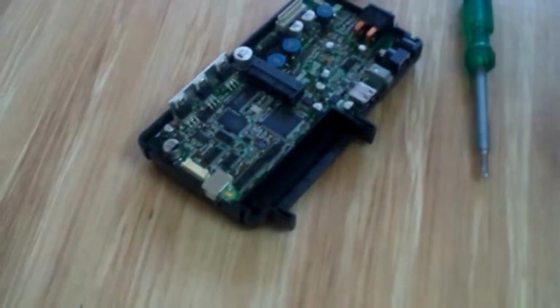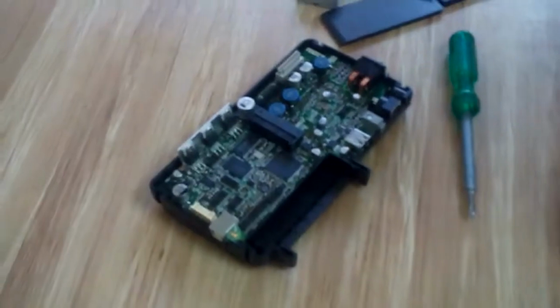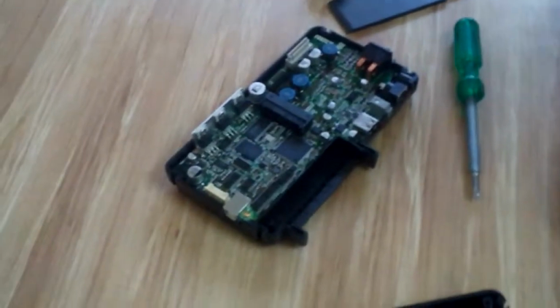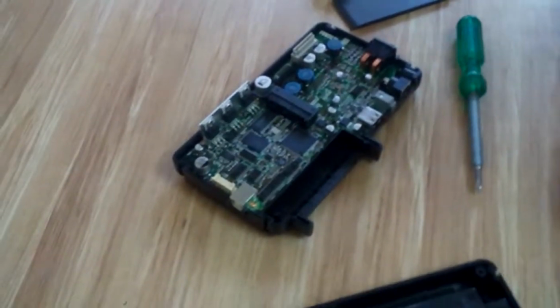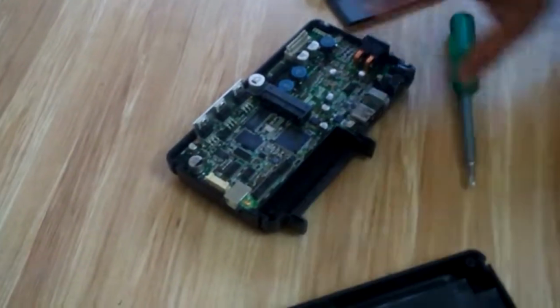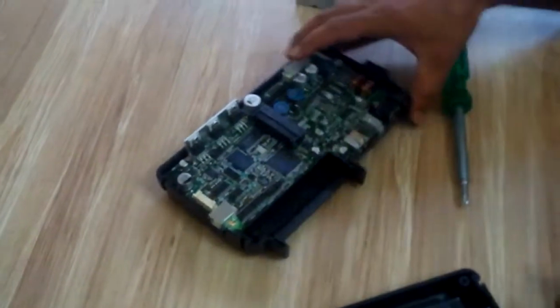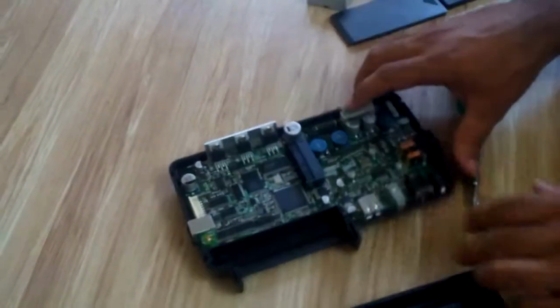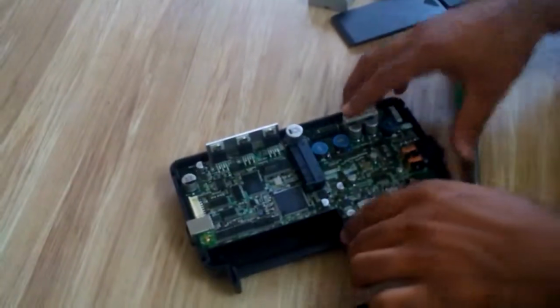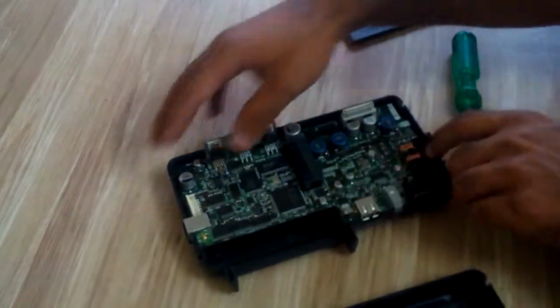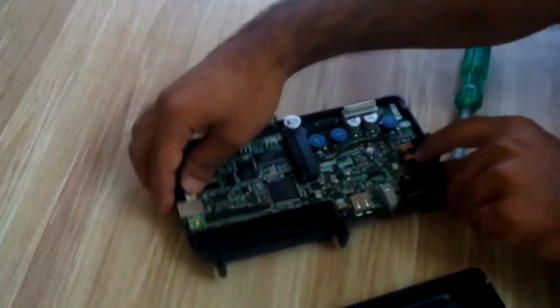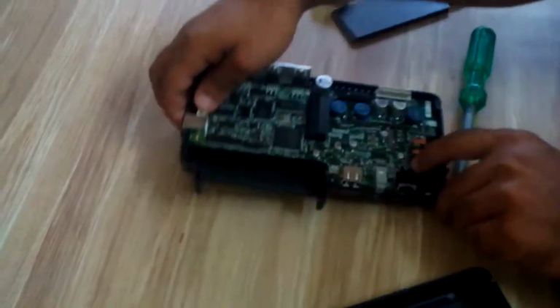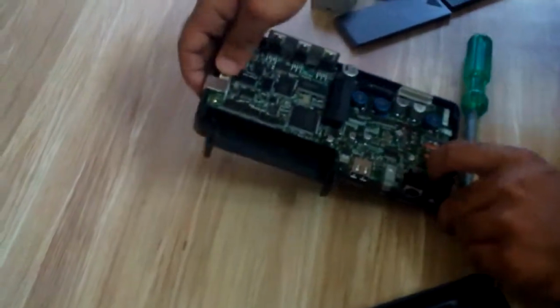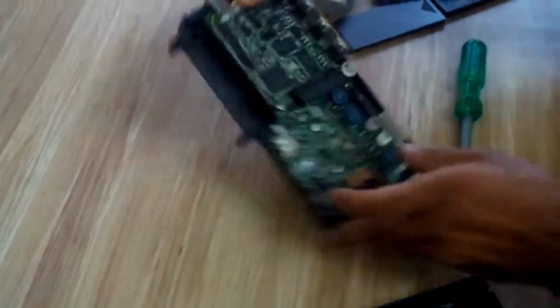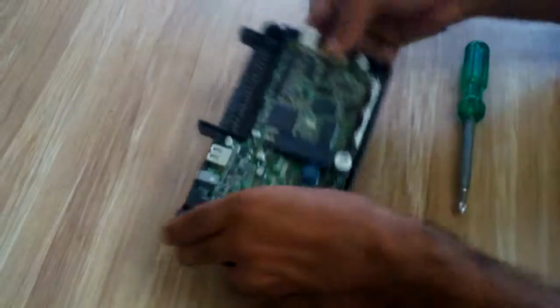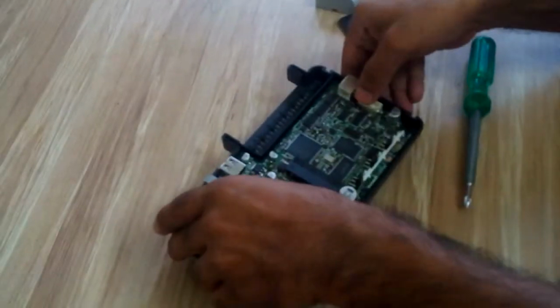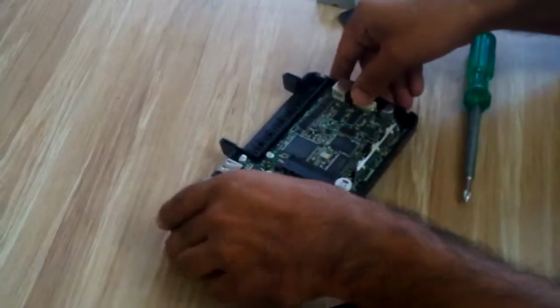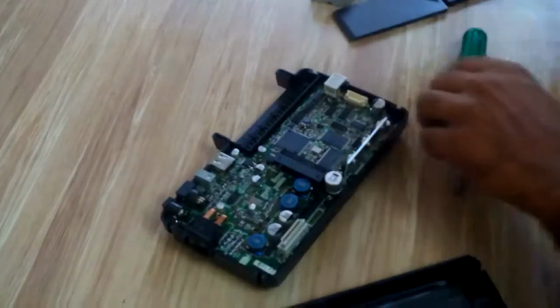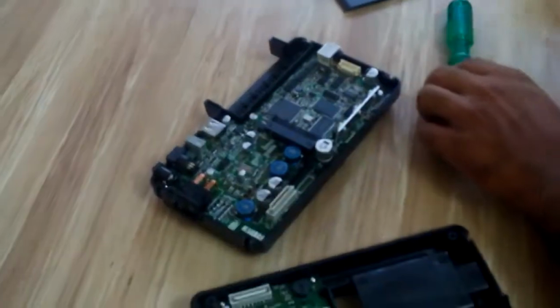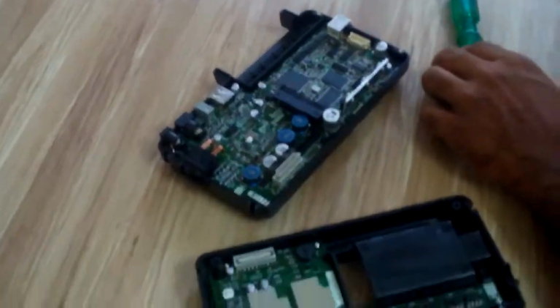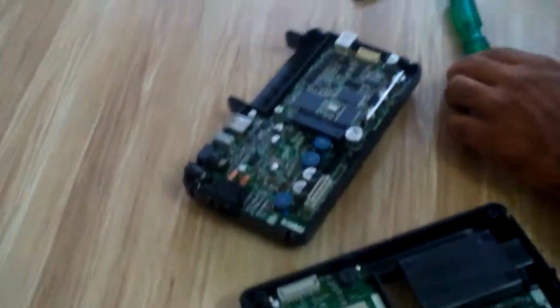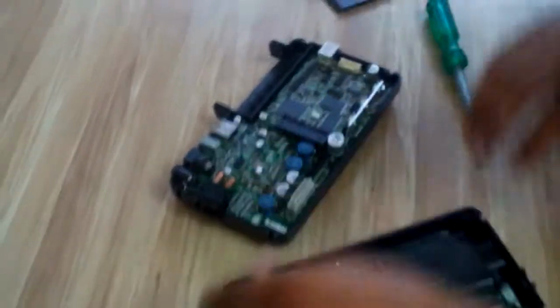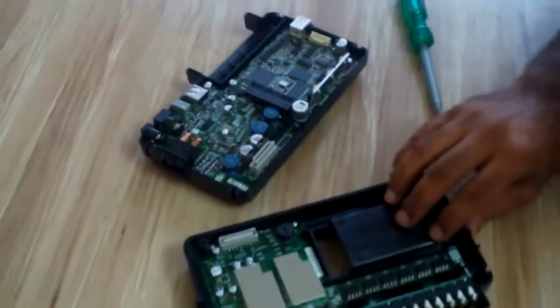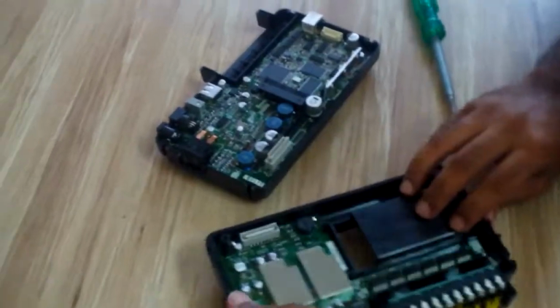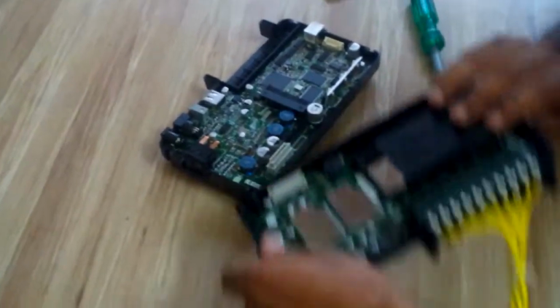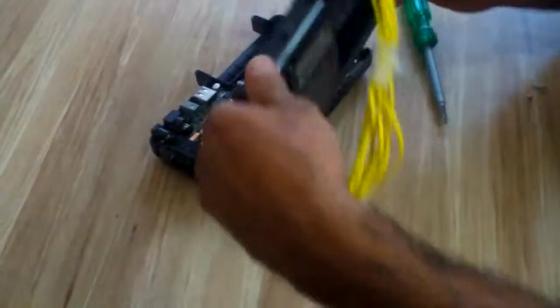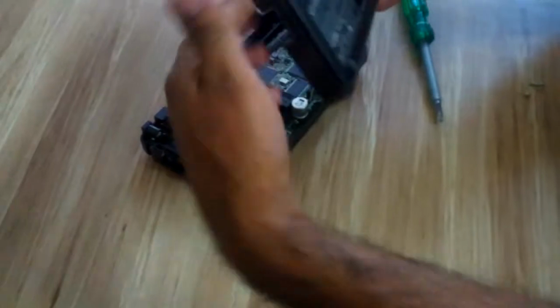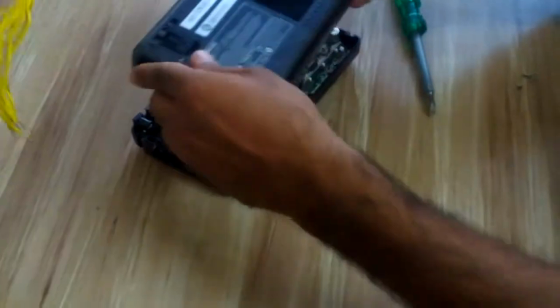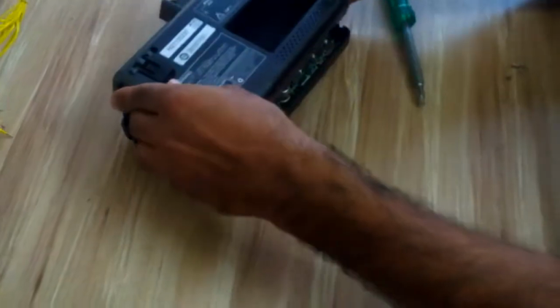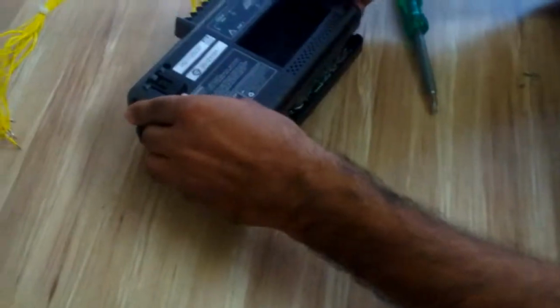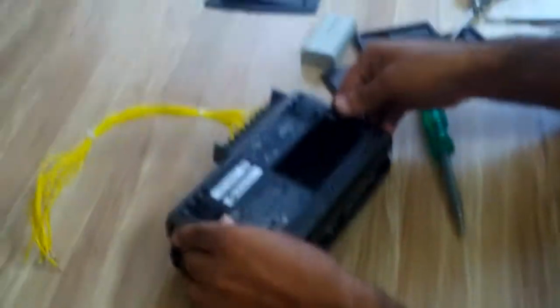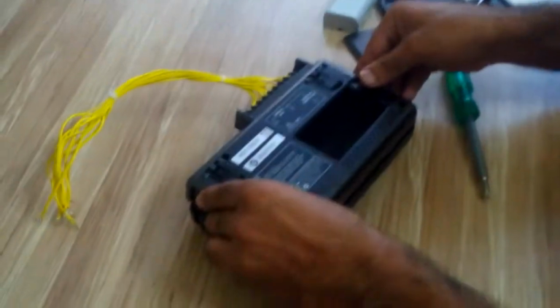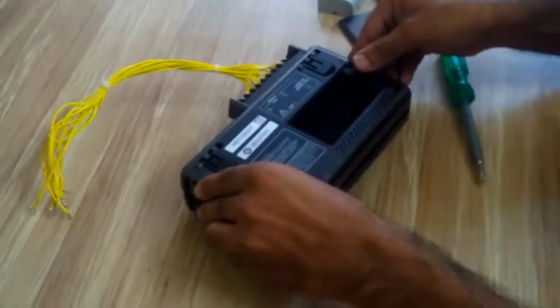After checking the memory card, close the cover. Close the driver and screw it back.